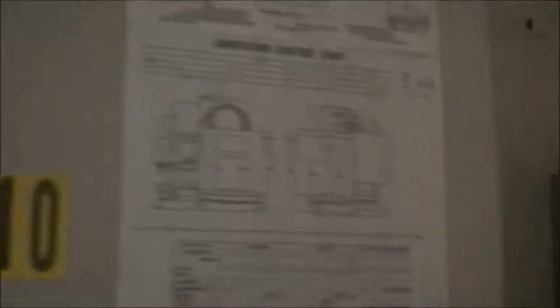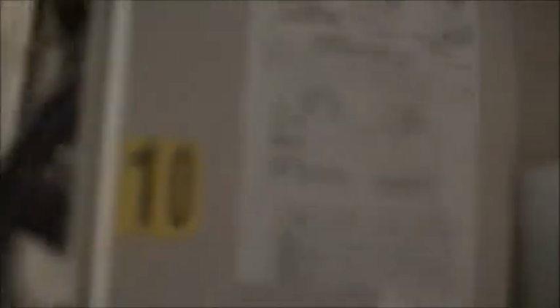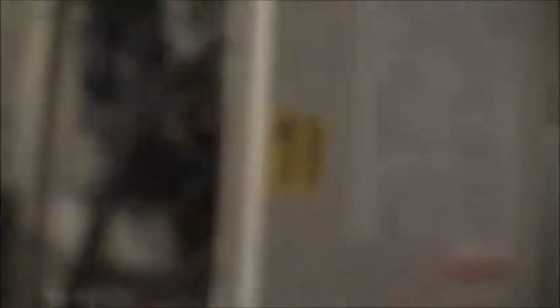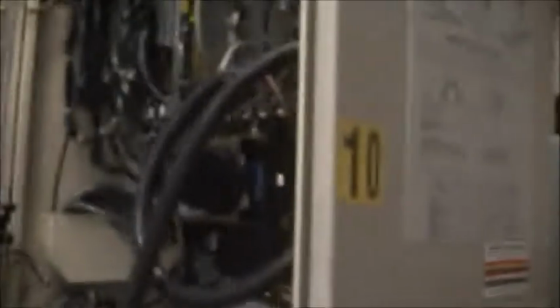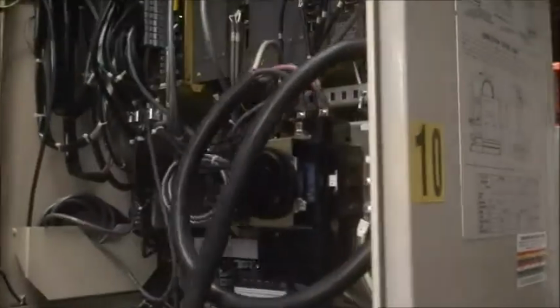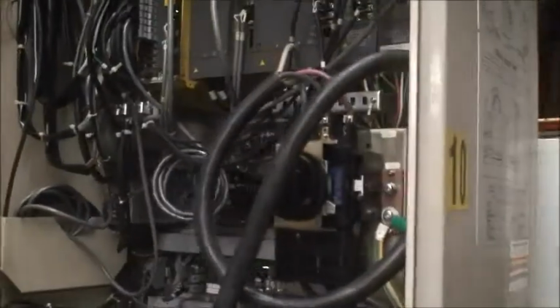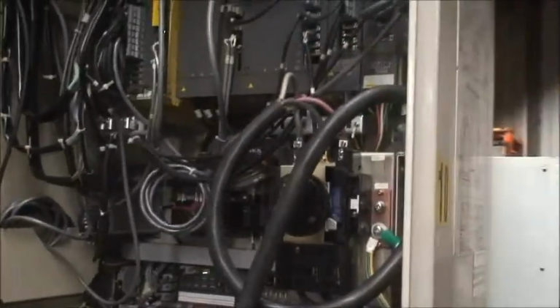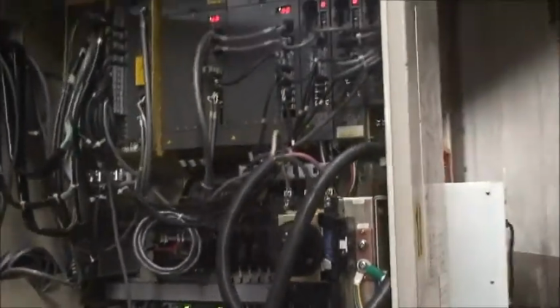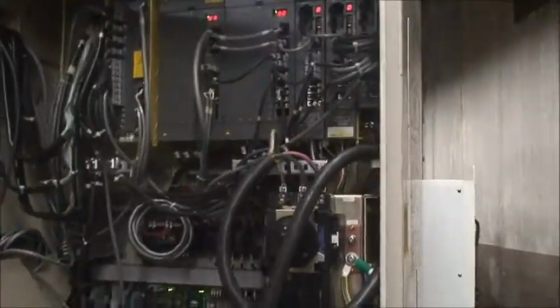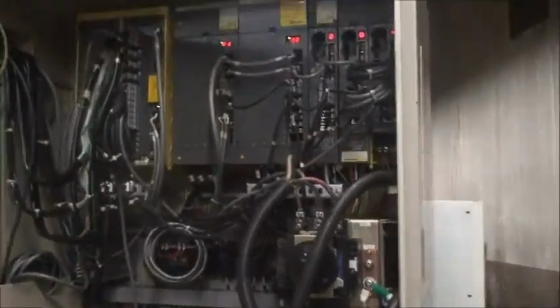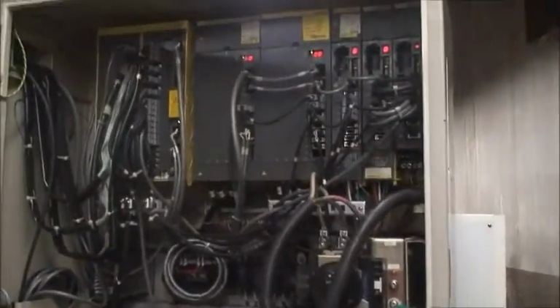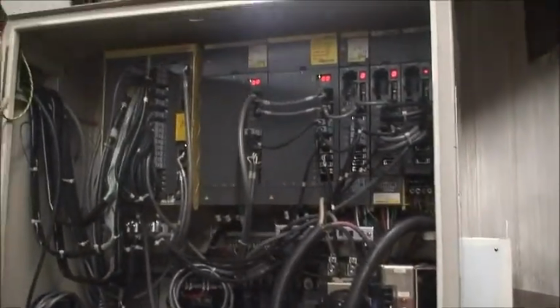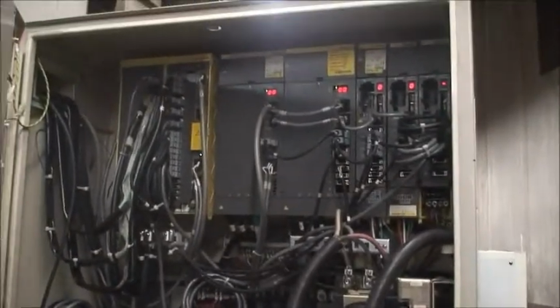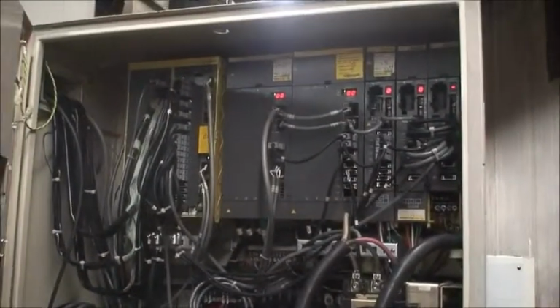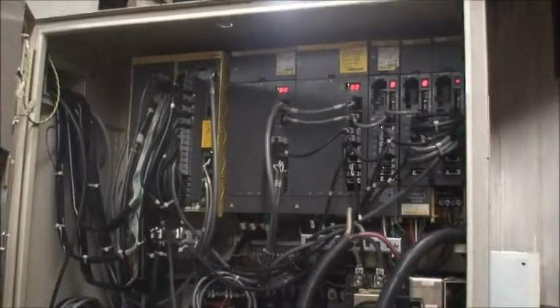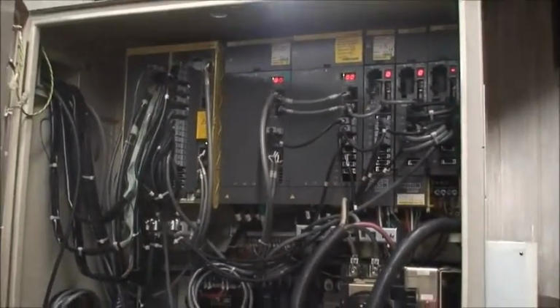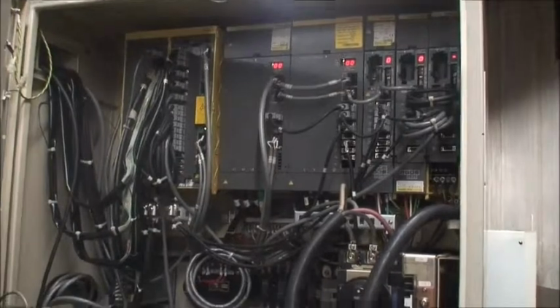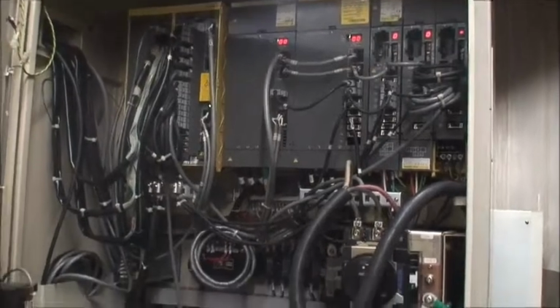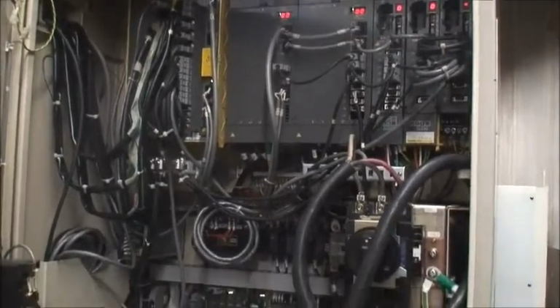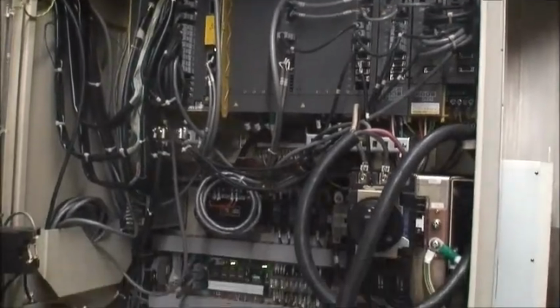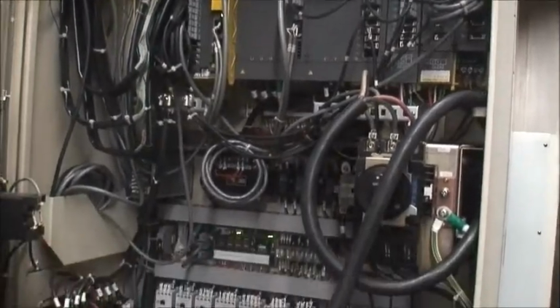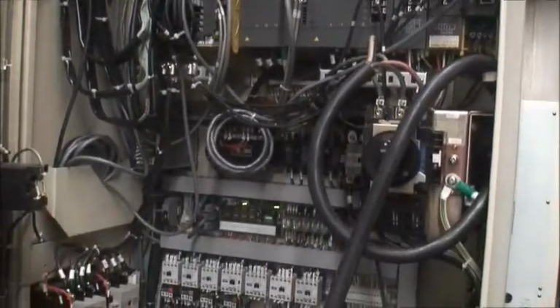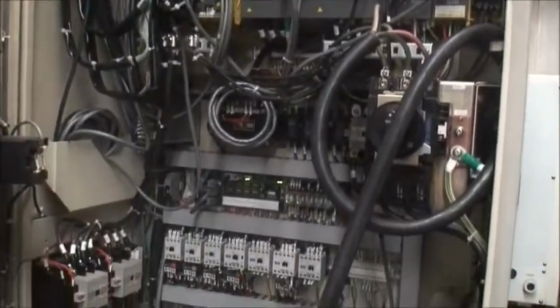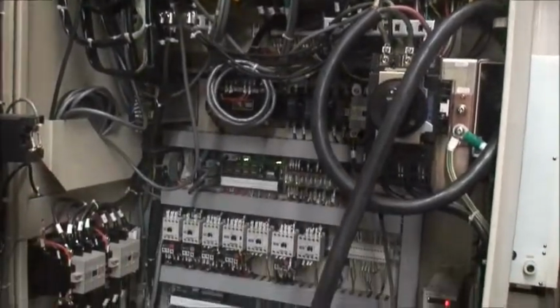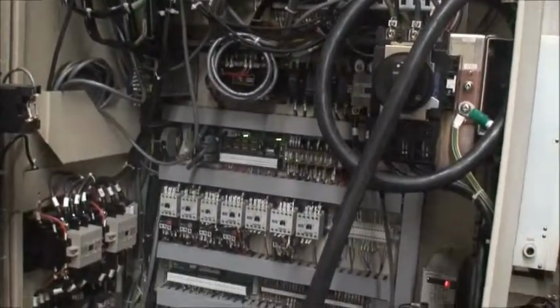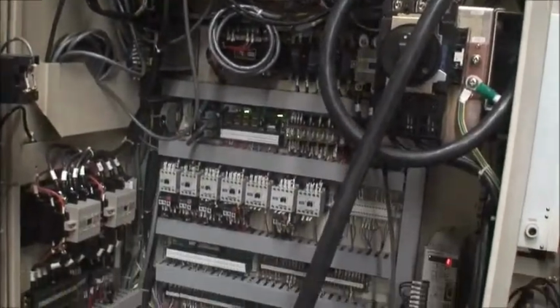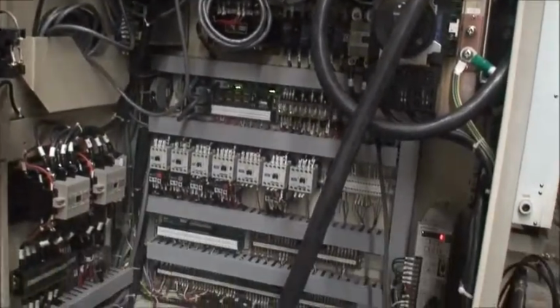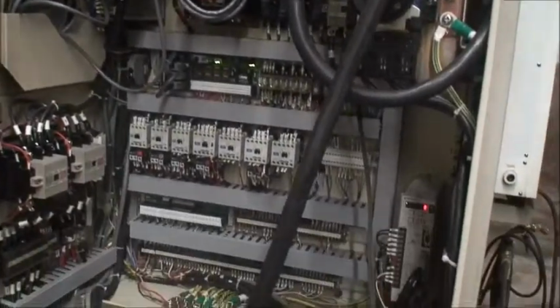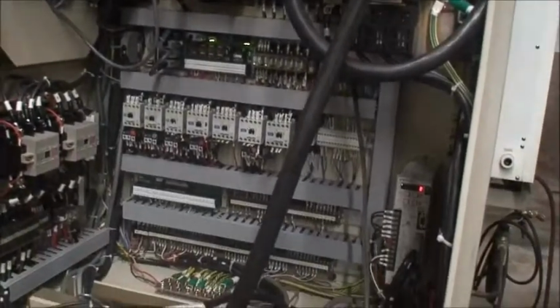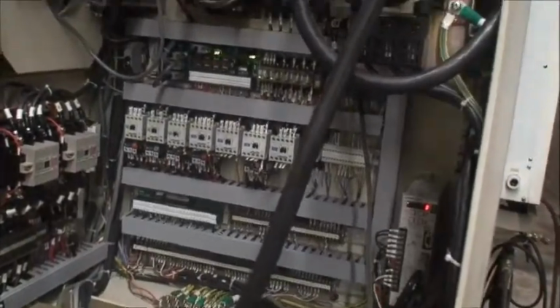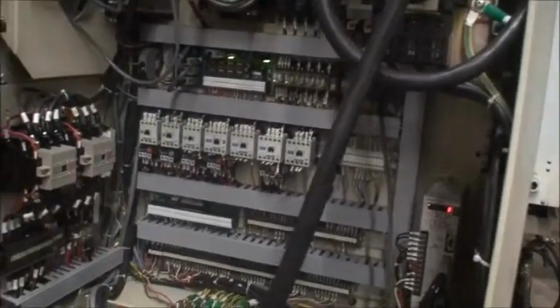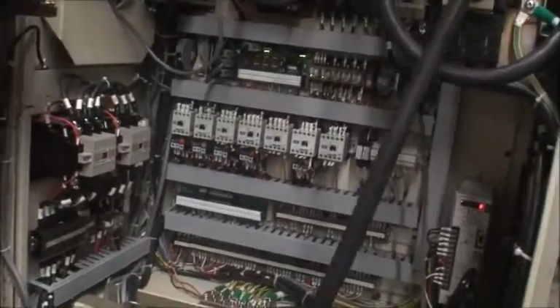Here's the inside of the cabinet — everything is in good condition, all intact, nothing wrong, everything works well.